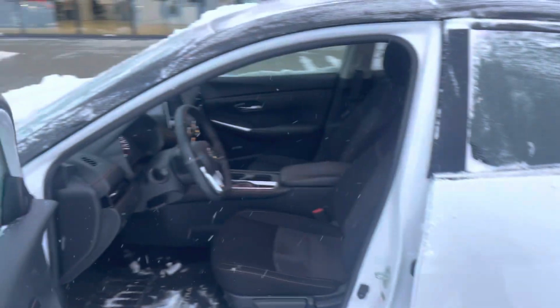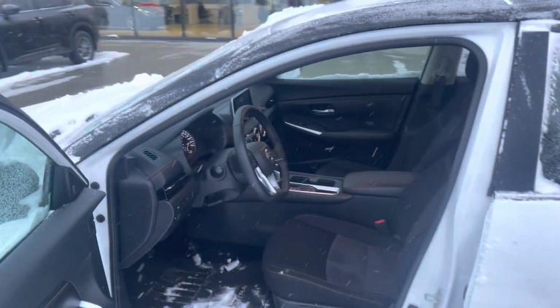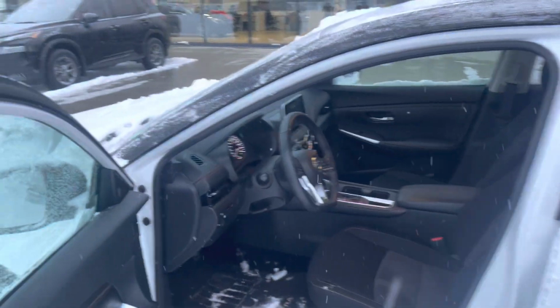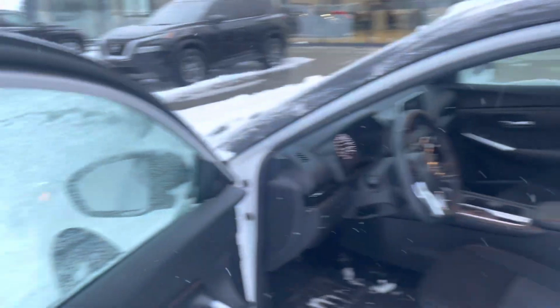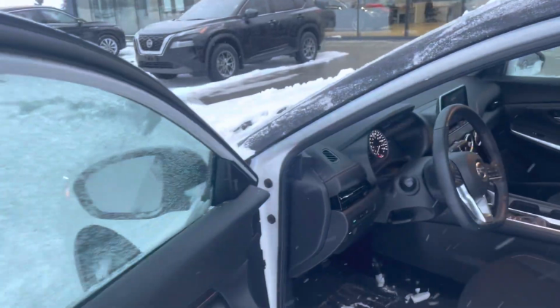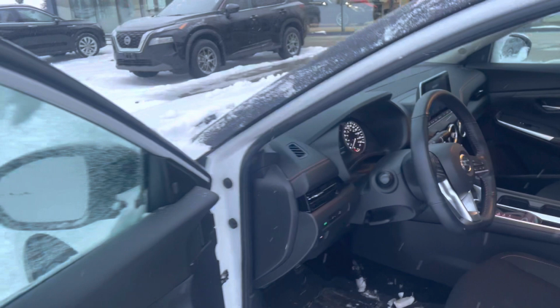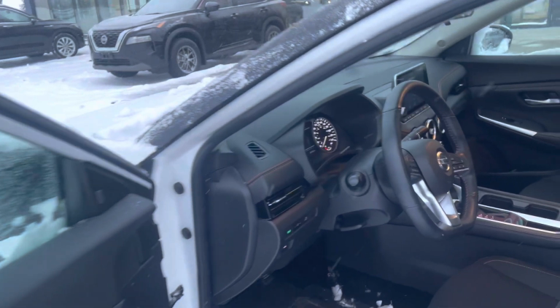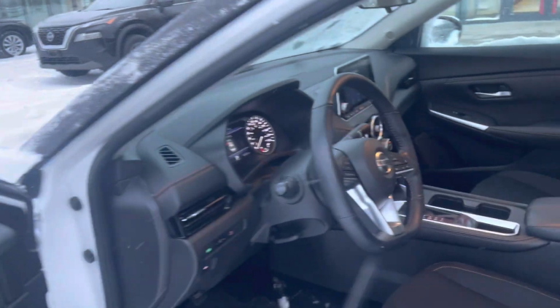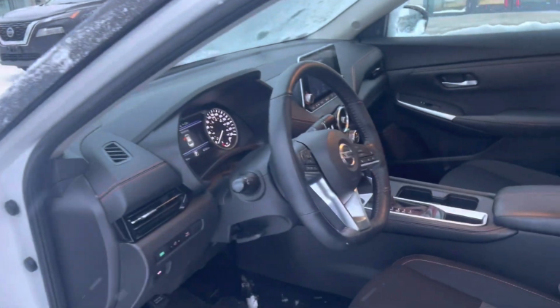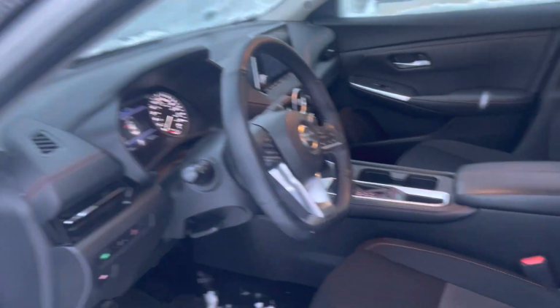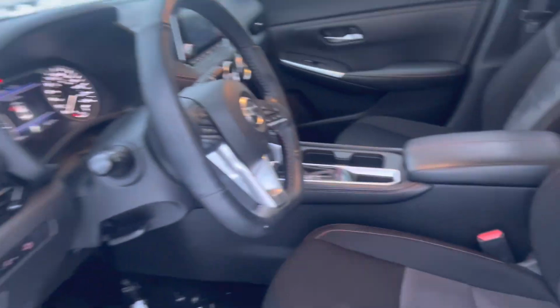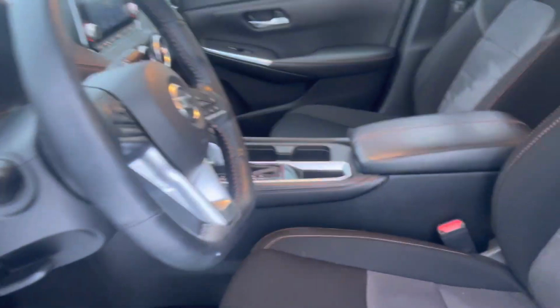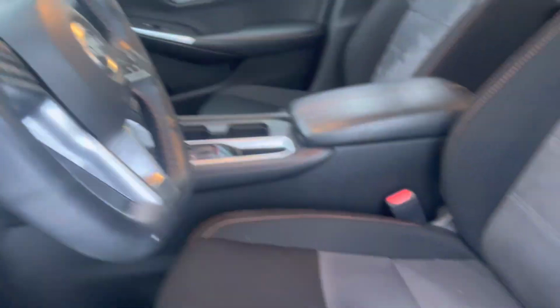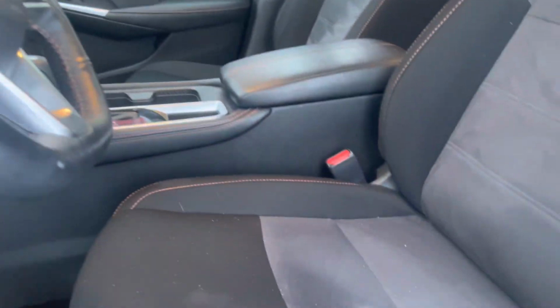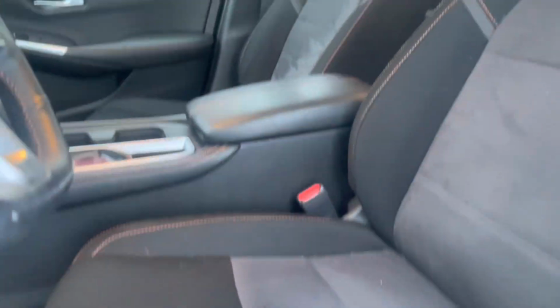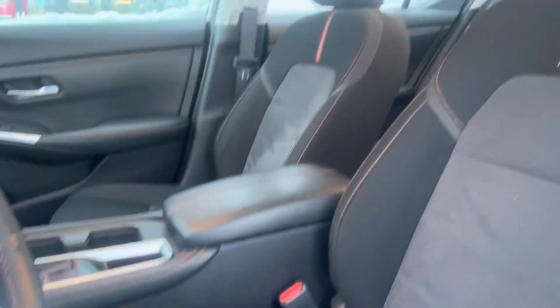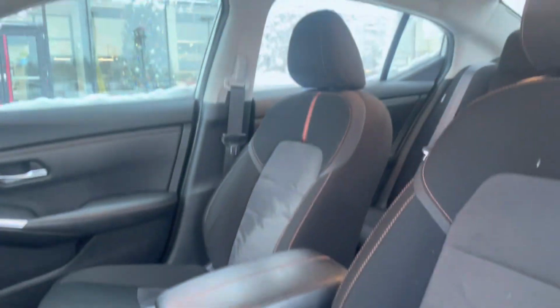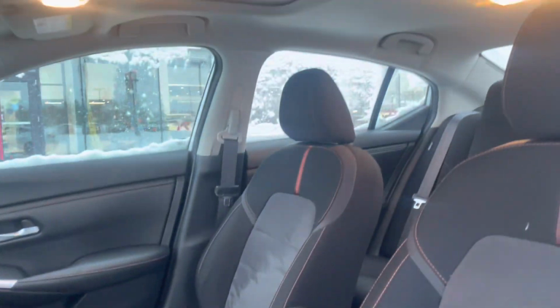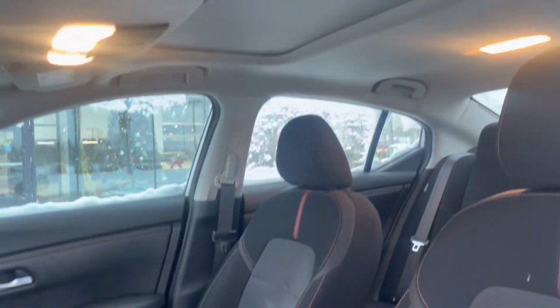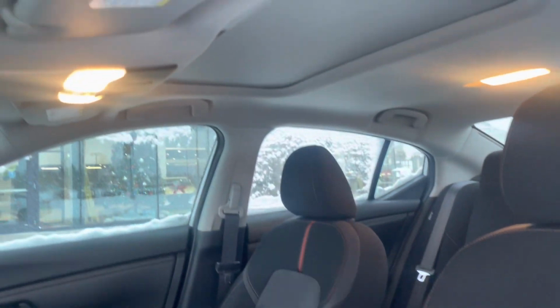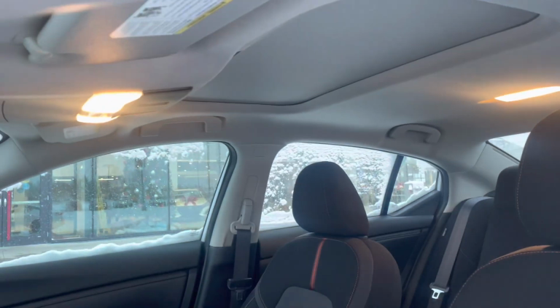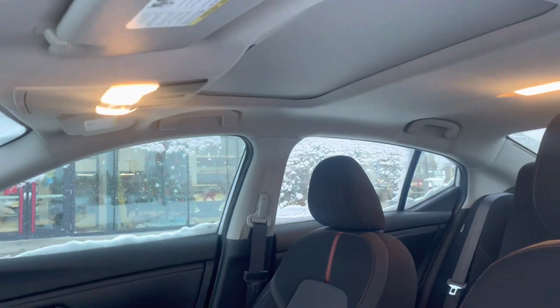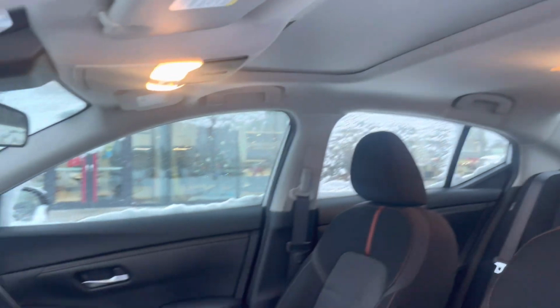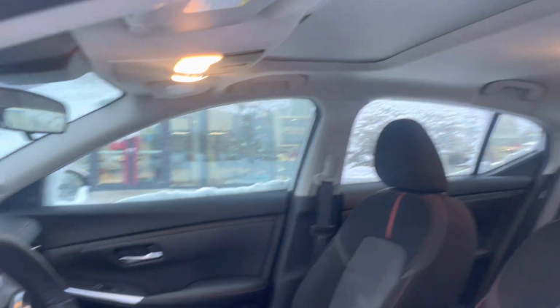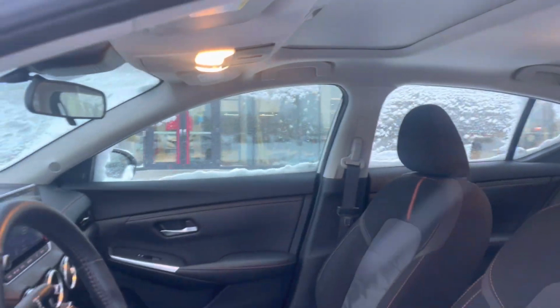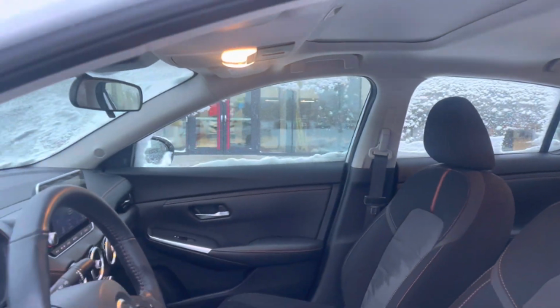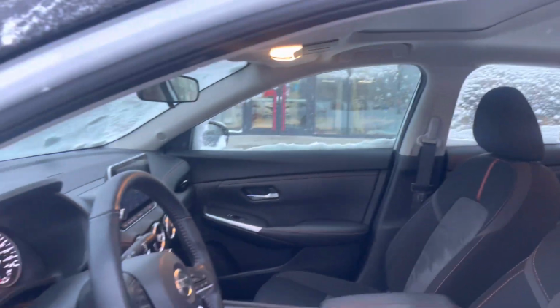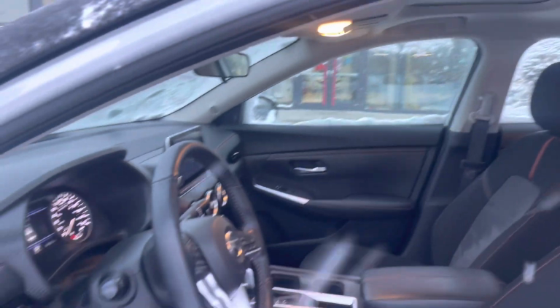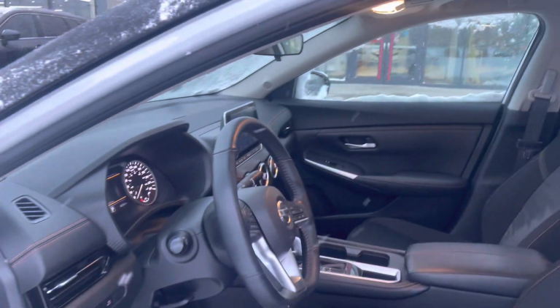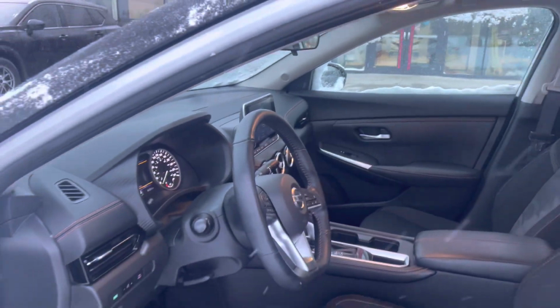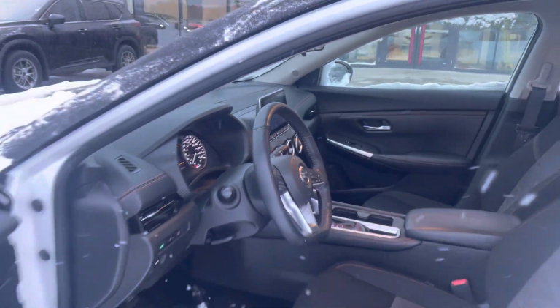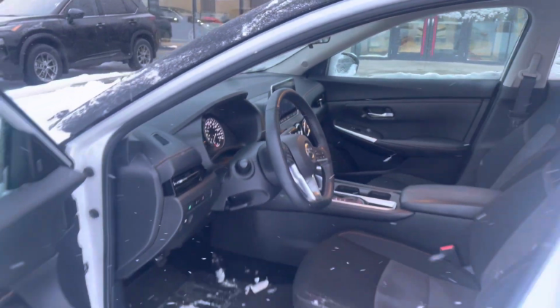Inside, you have power windows, powered mirrors, a heated steering wheel, heated seats, as well as this beautiful orange stitching. There's also a nice display touchscreen for Apple CarPlay and Android Auto.